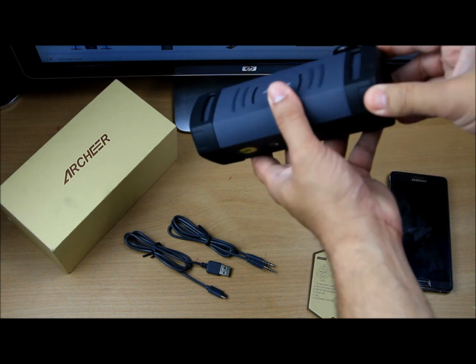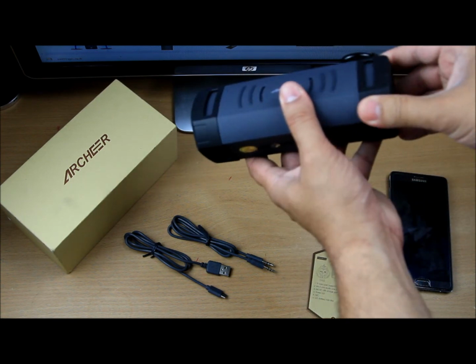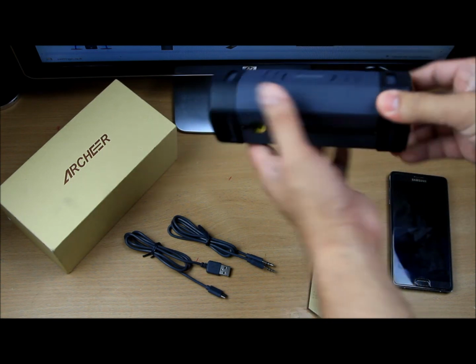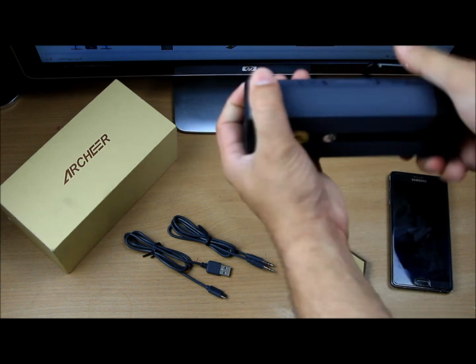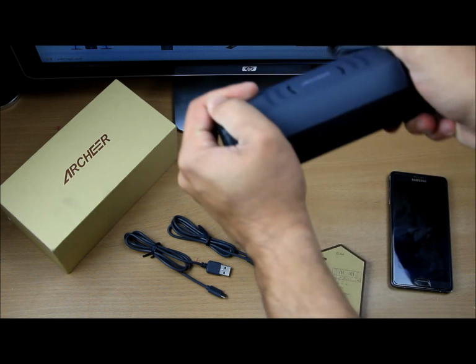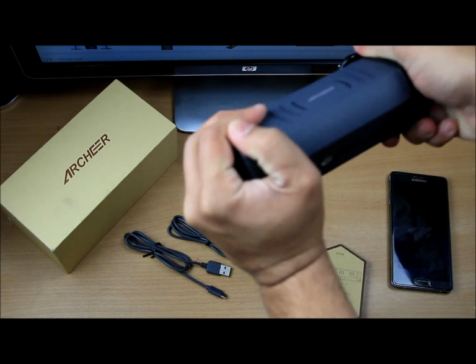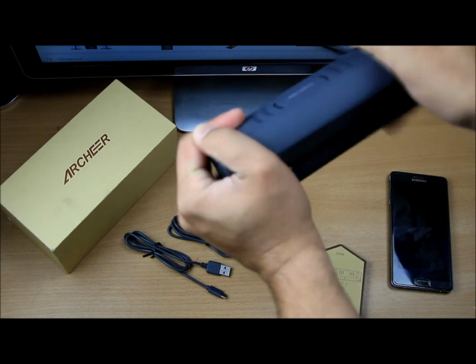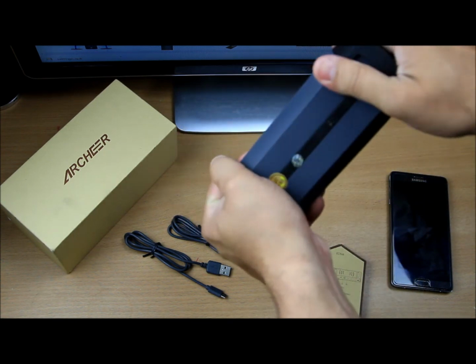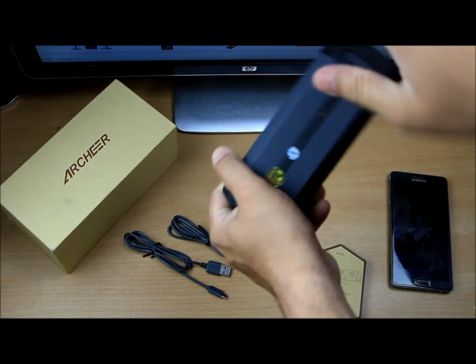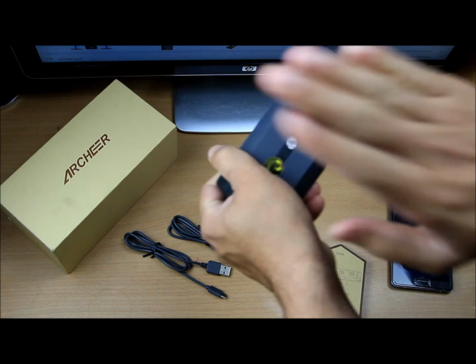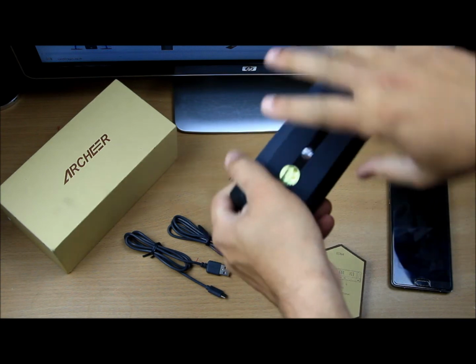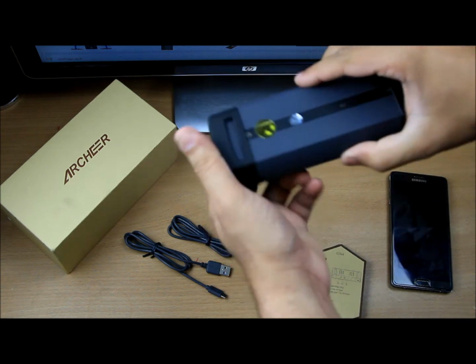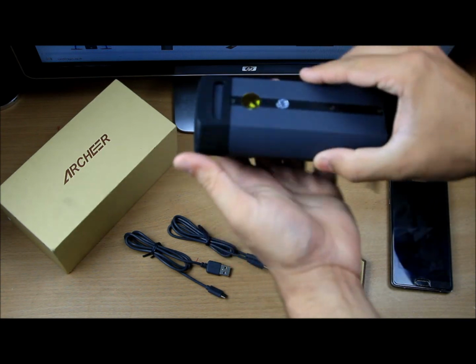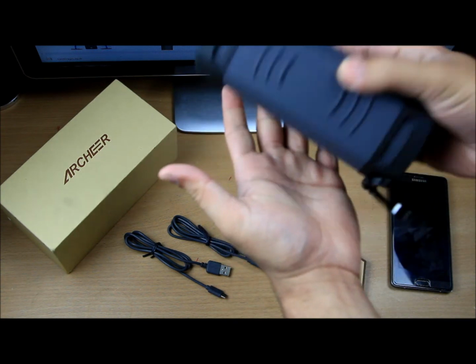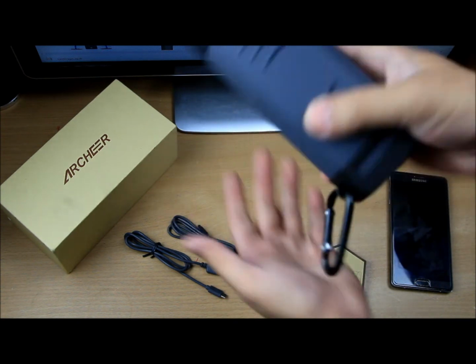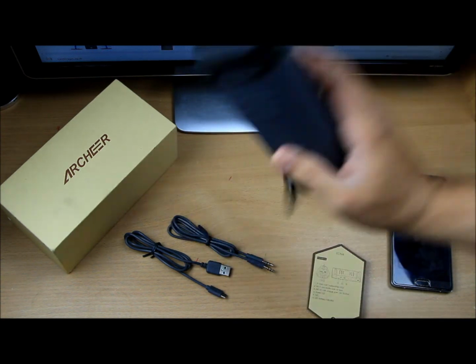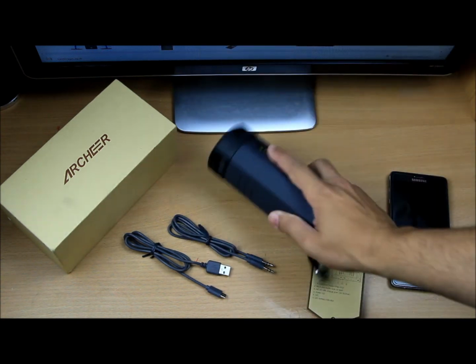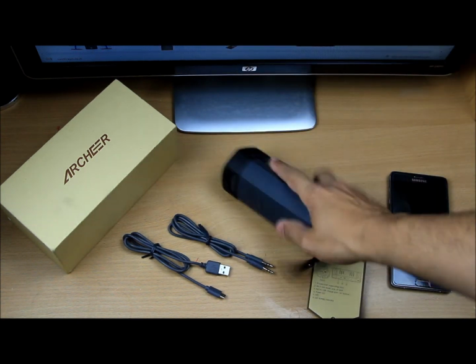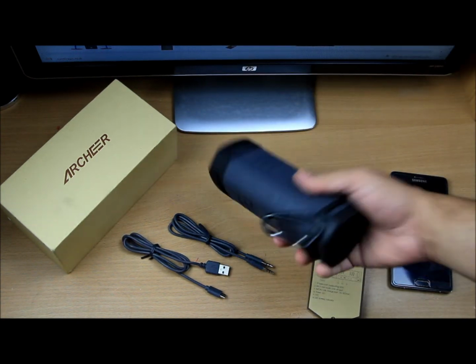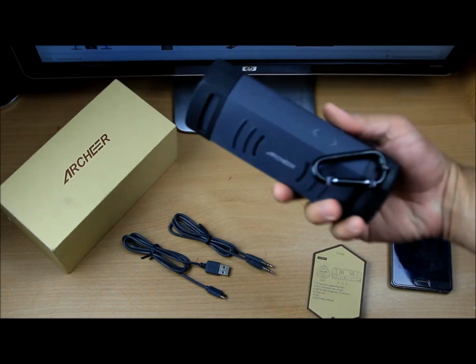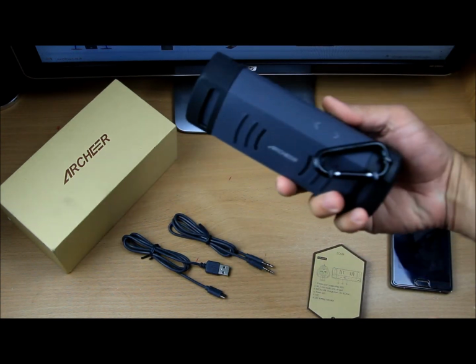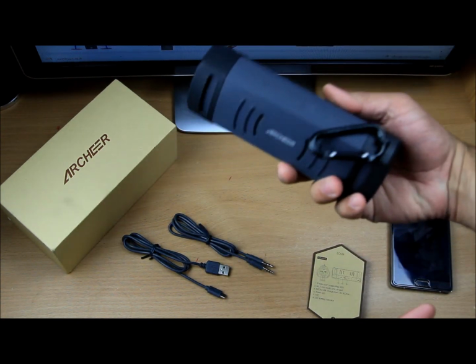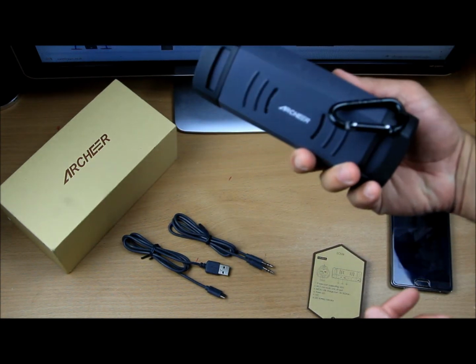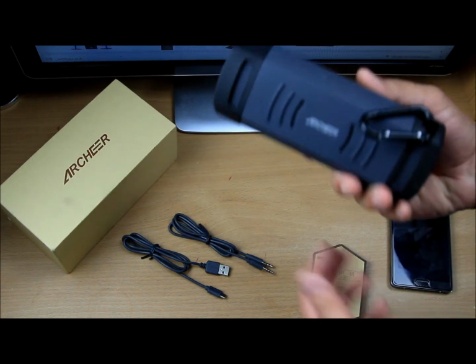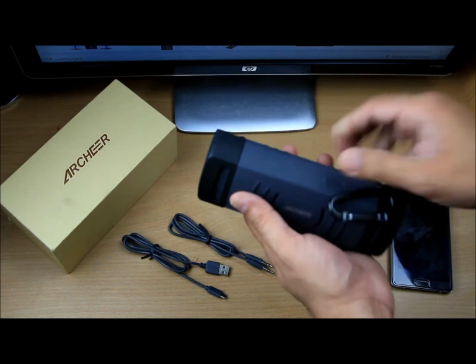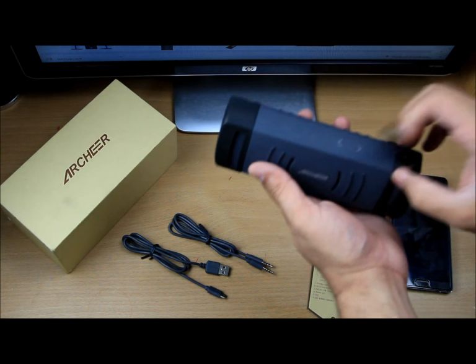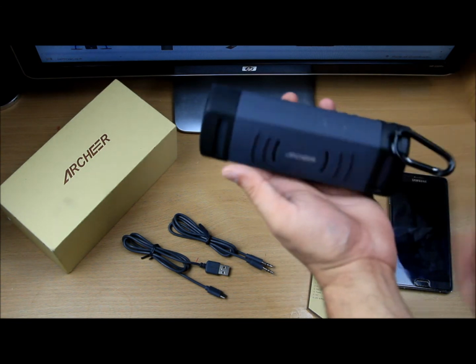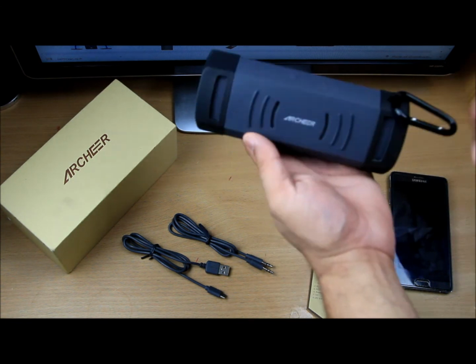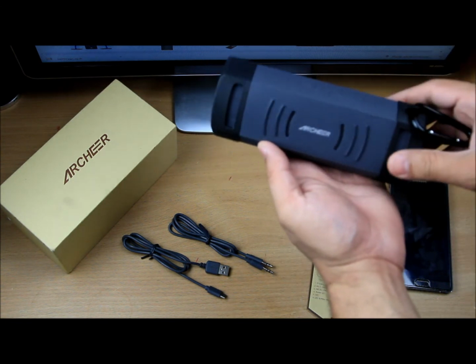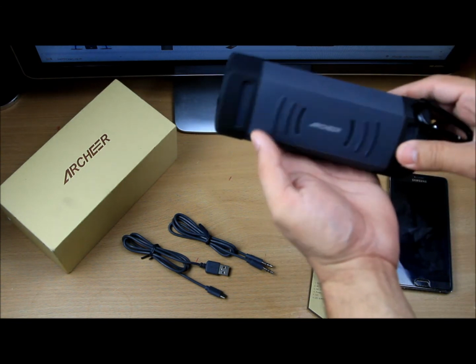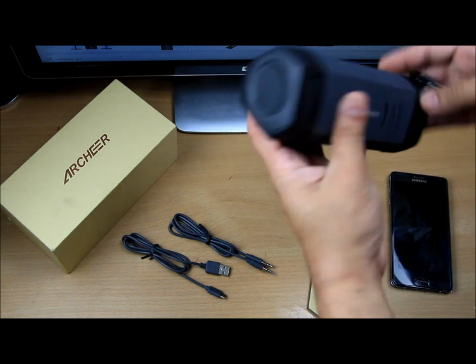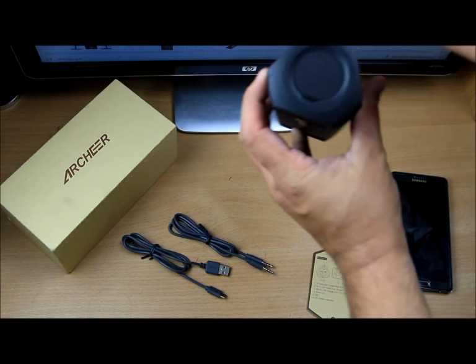As you can see, this is very robust quality-wise. You can do what you want with it — you can bang it like this and it's still pretty good. No problem with this.